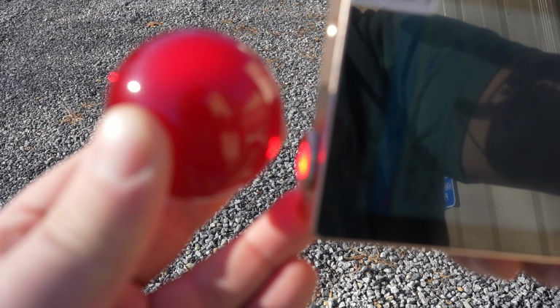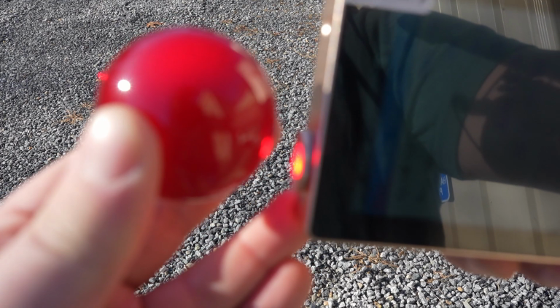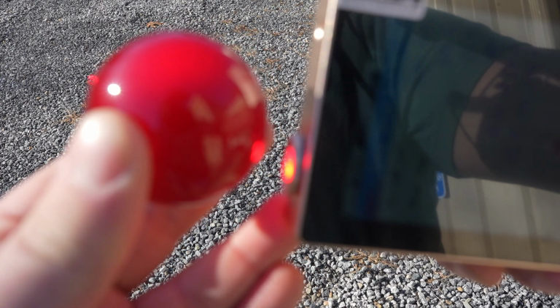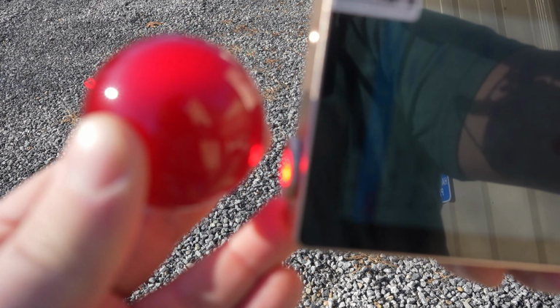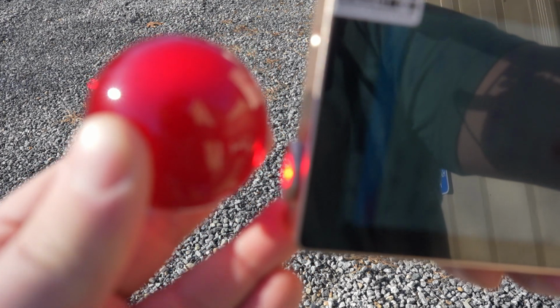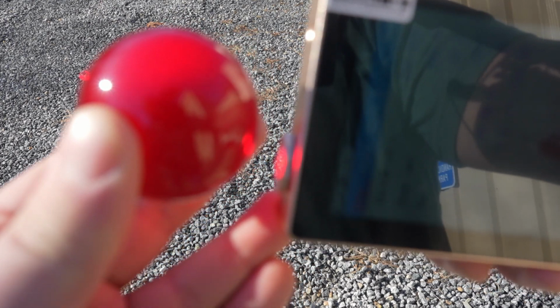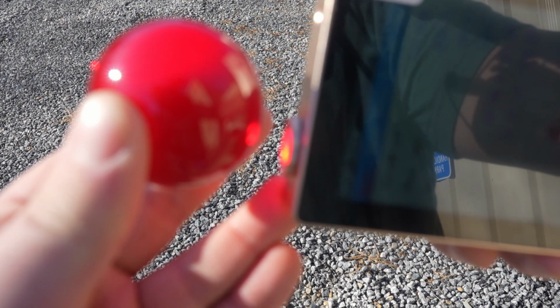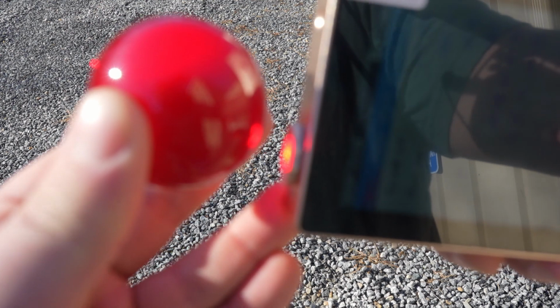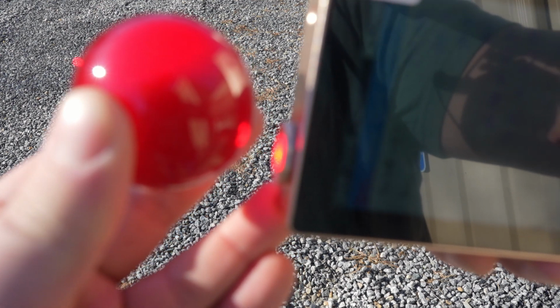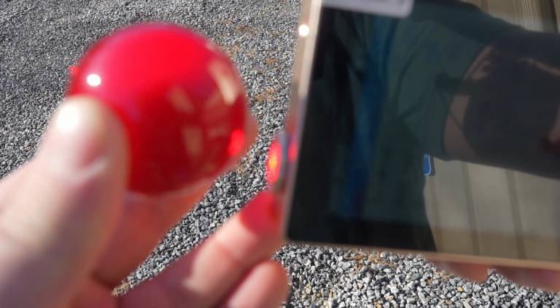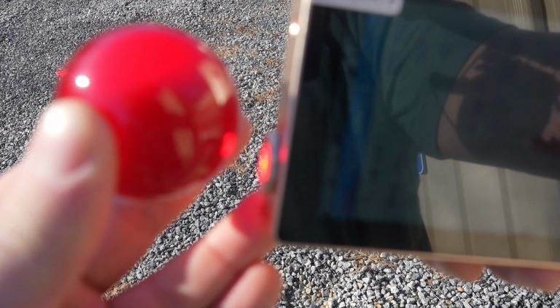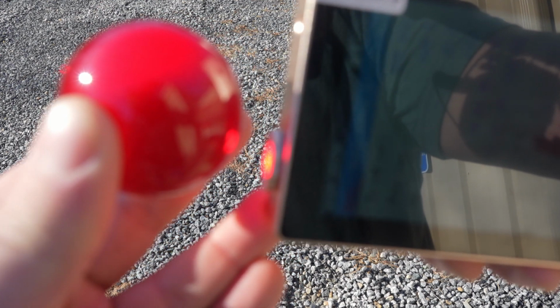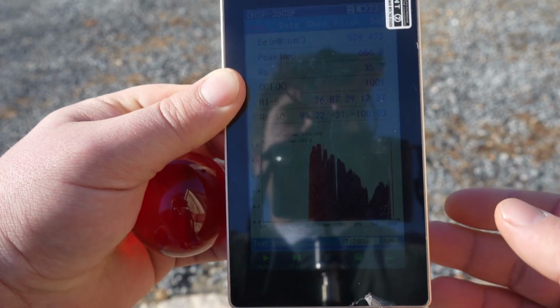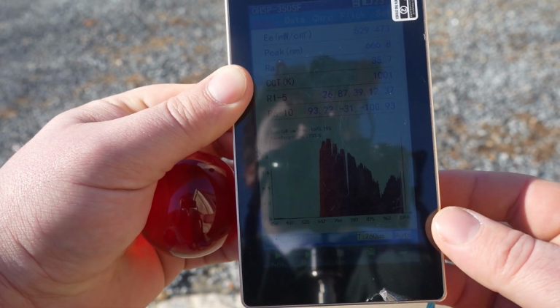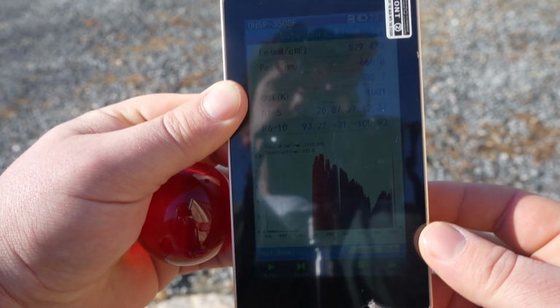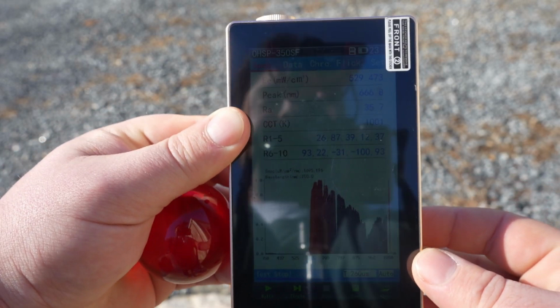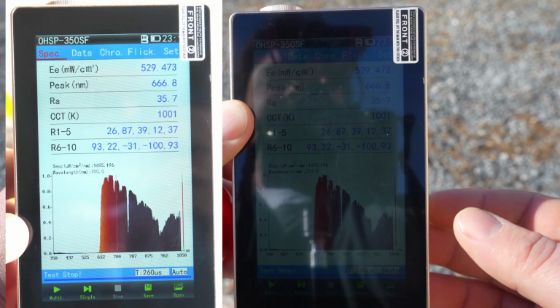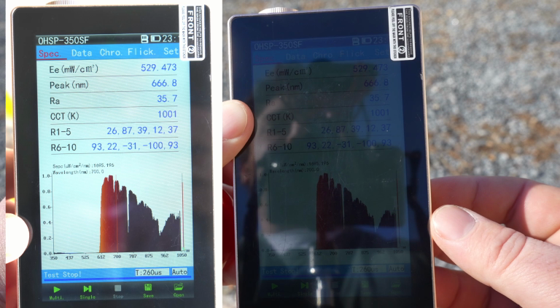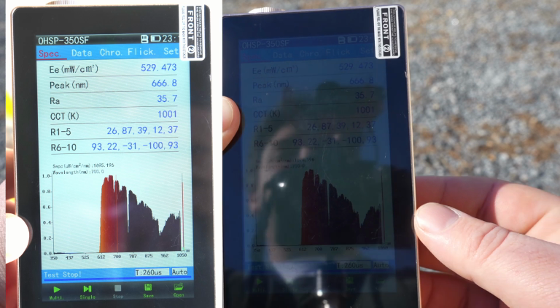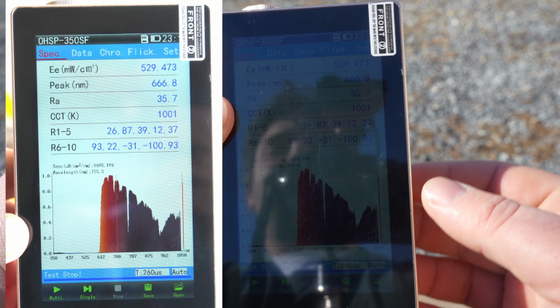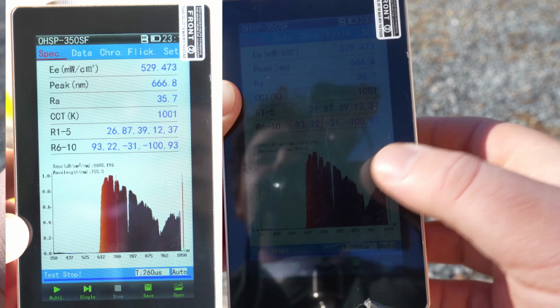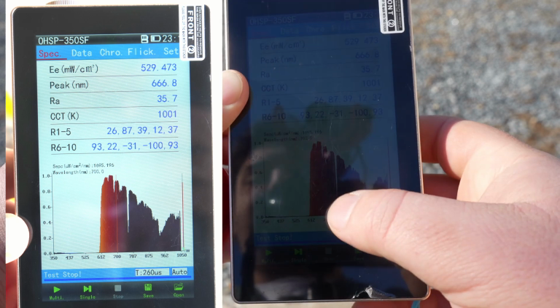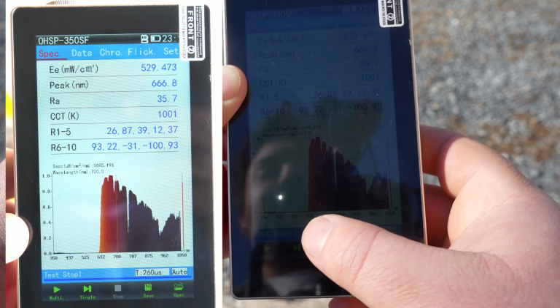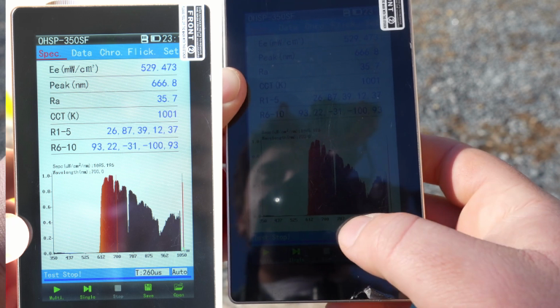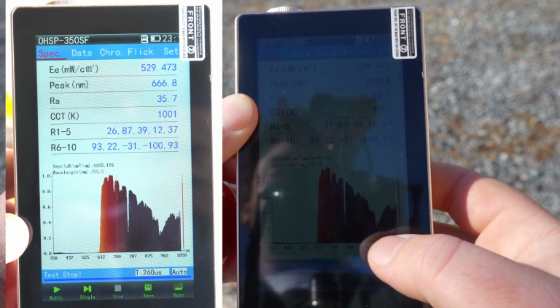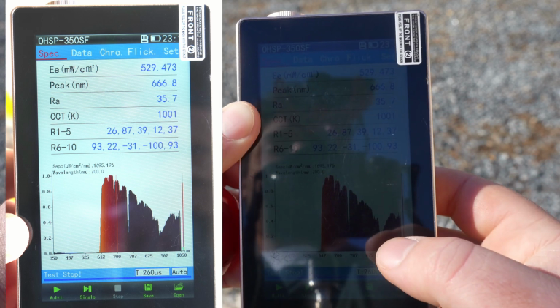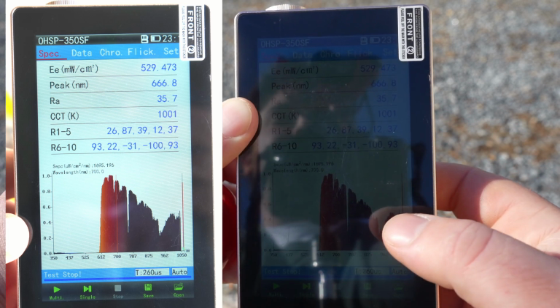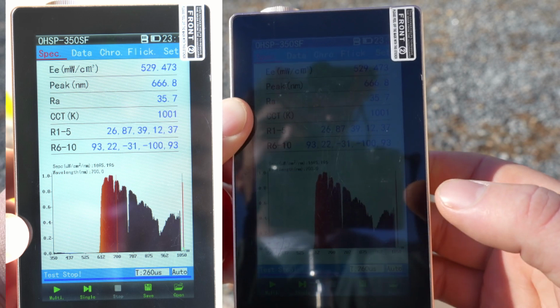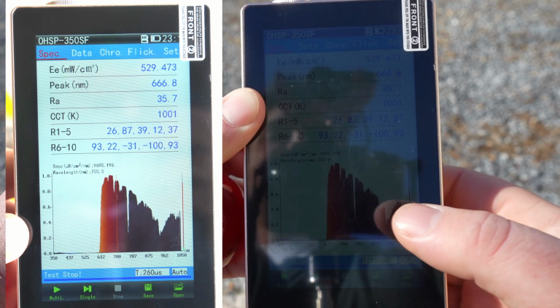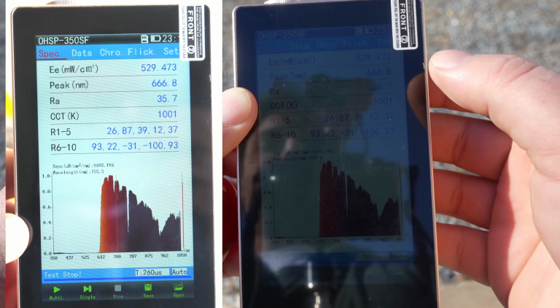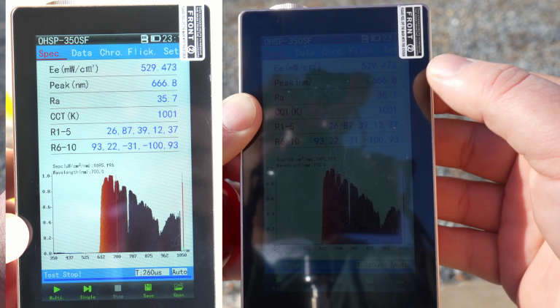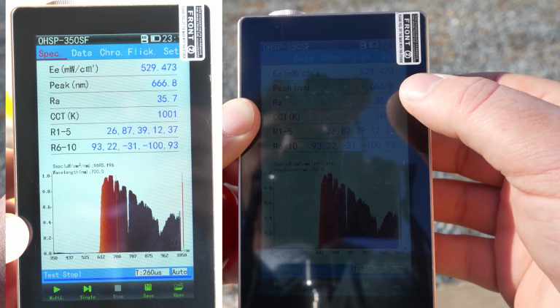We're getting it right on the focal point — nice and concentrated. I can confirm we have turned sunlight into essentially a purely red and near-infrared light, essentially the intensity of a laser.